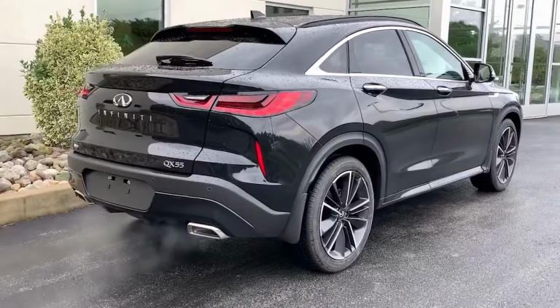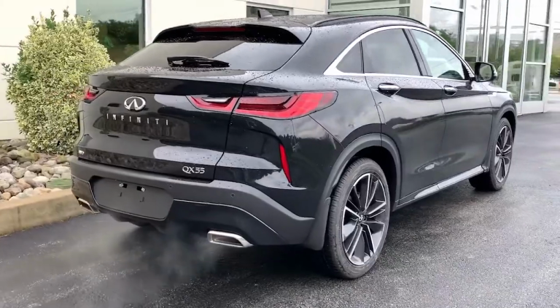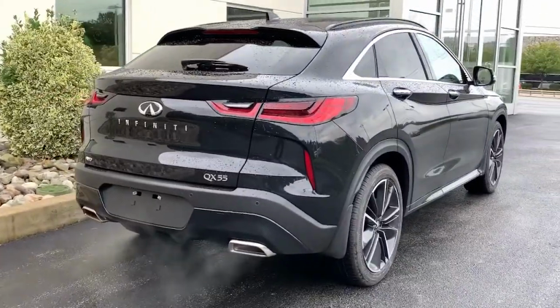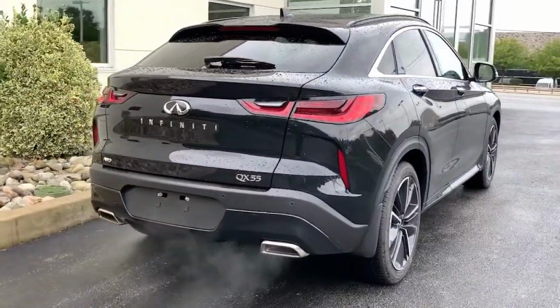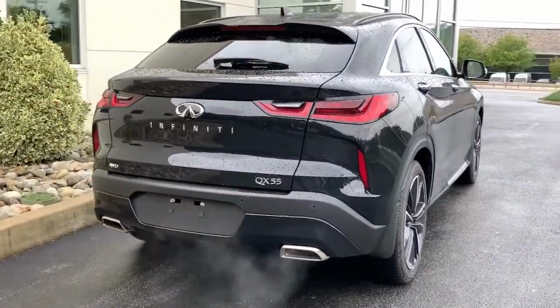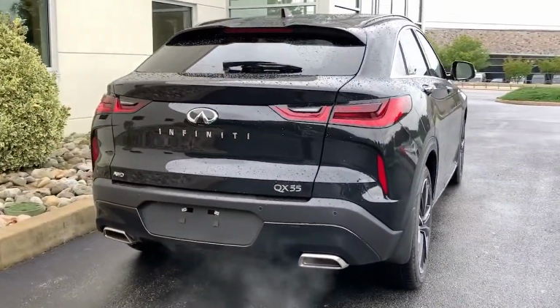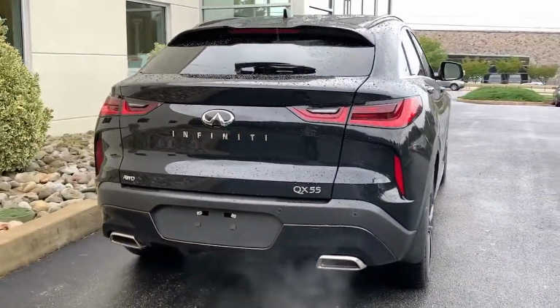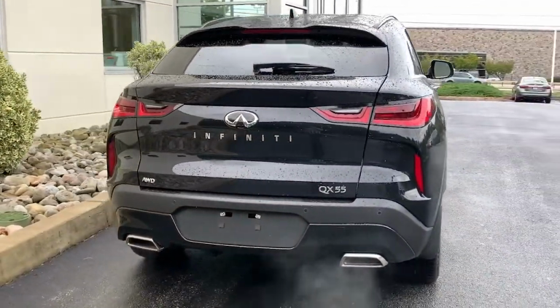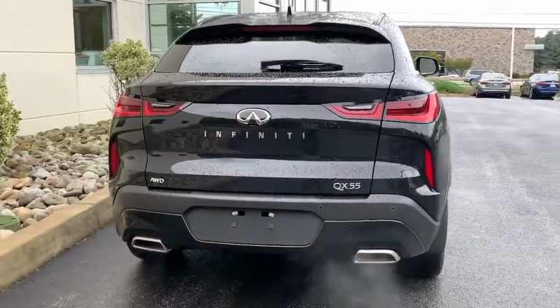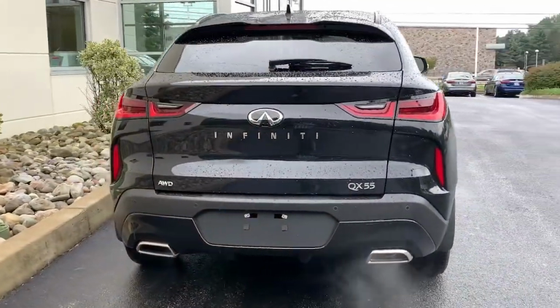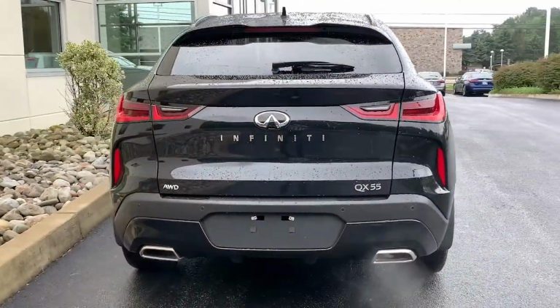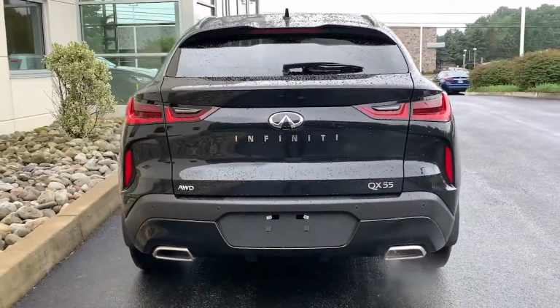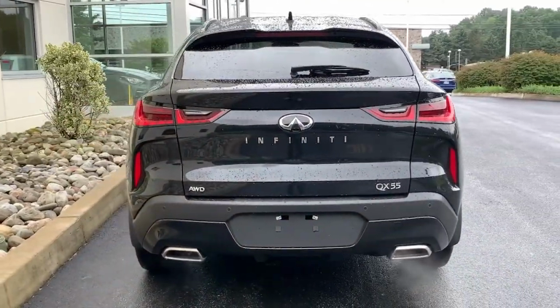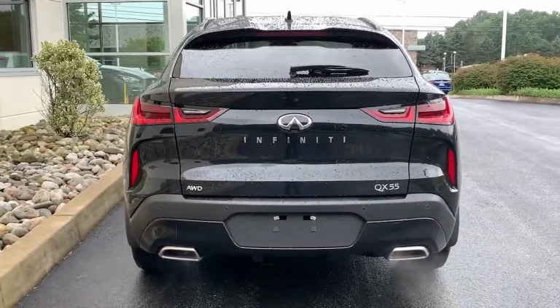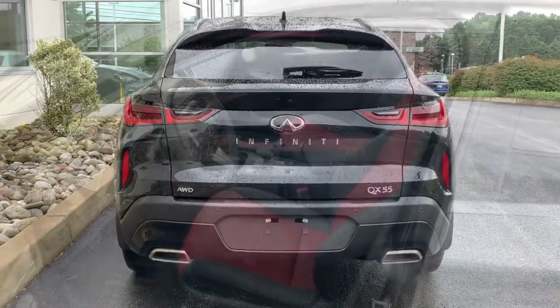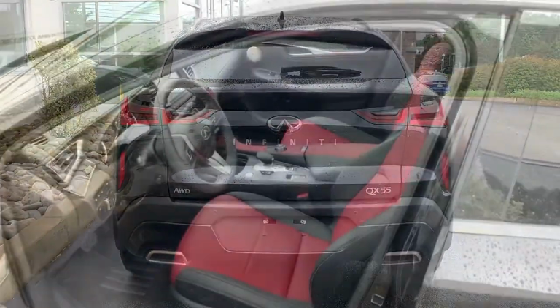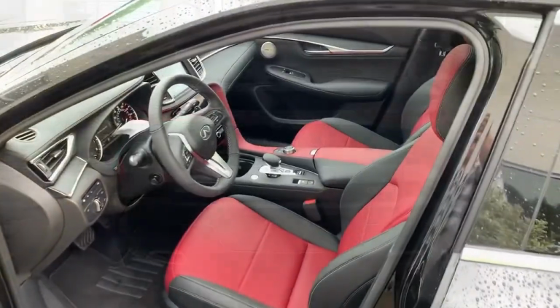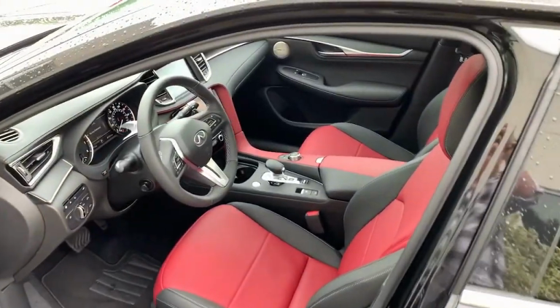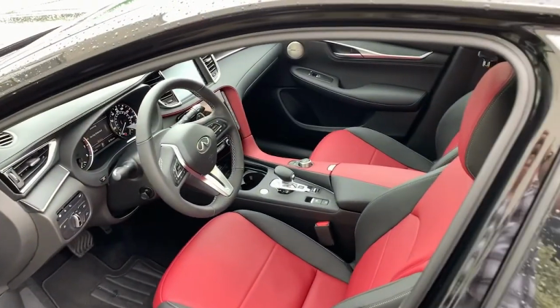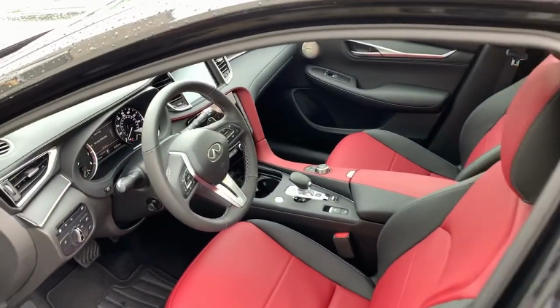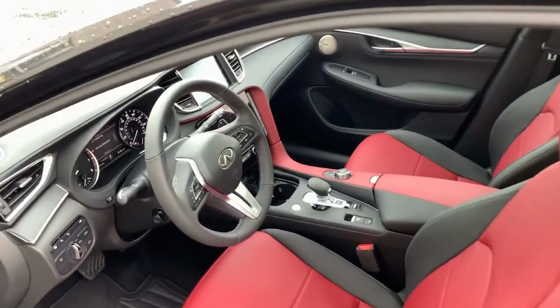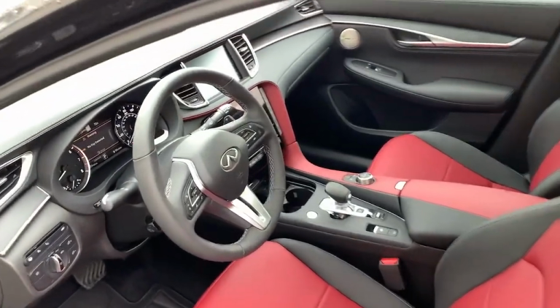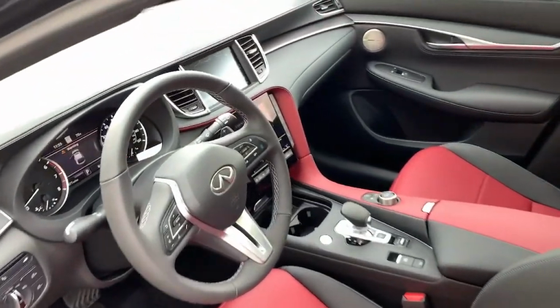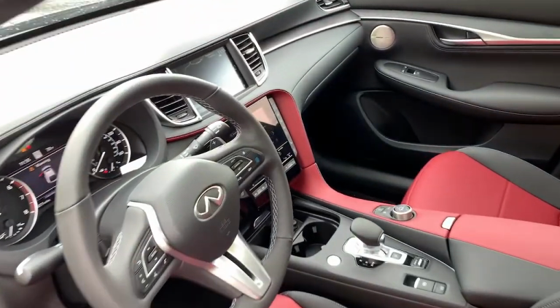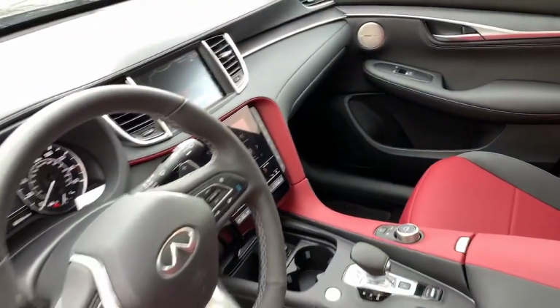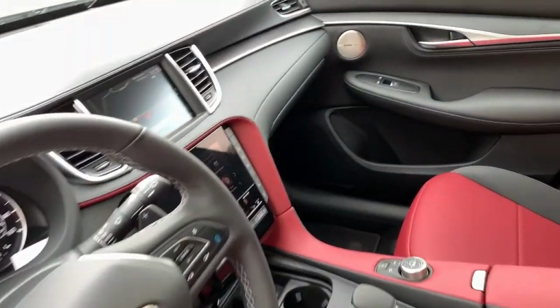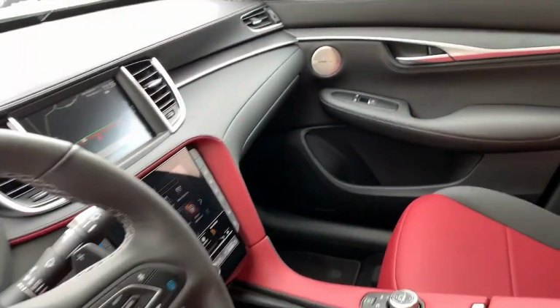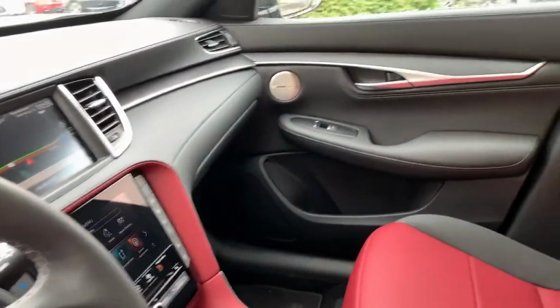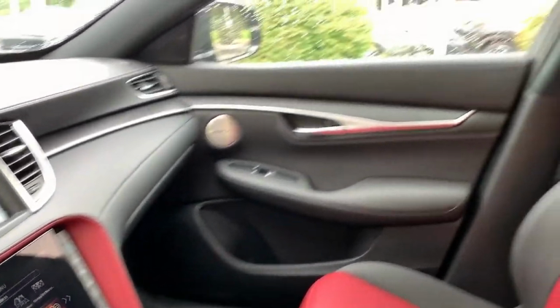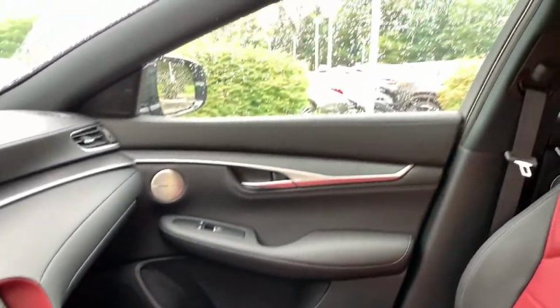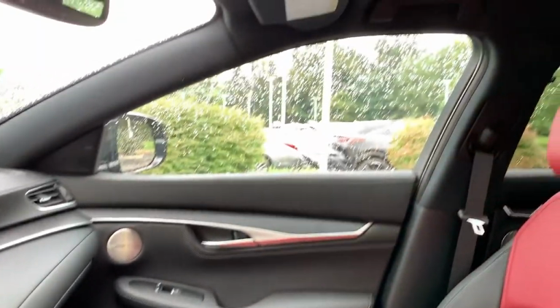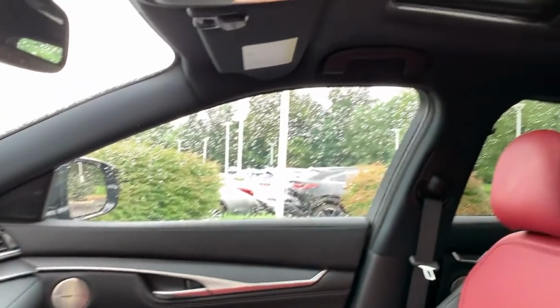Artful design blends with crossover convenience in this remarkable QX55. See for yourself when you take it out for a test drive. Our professional staff looks forward to giving you excellent service.